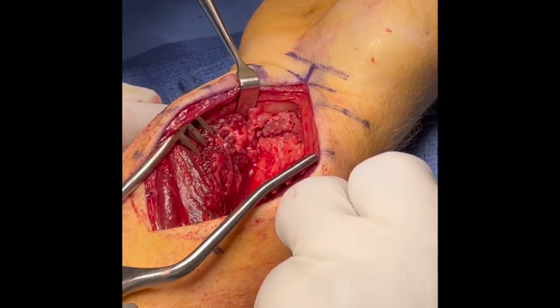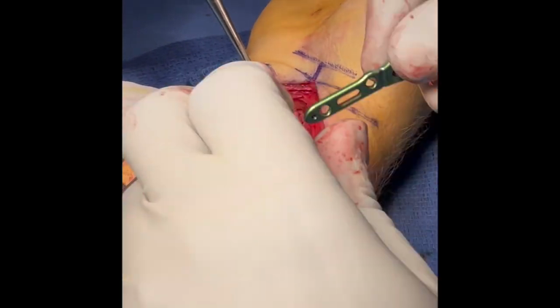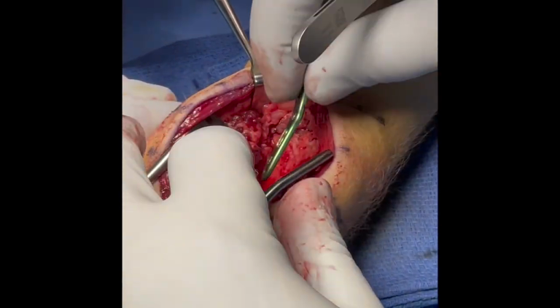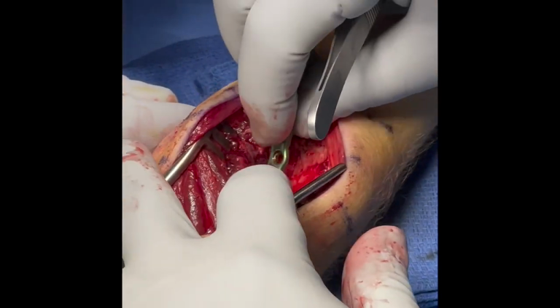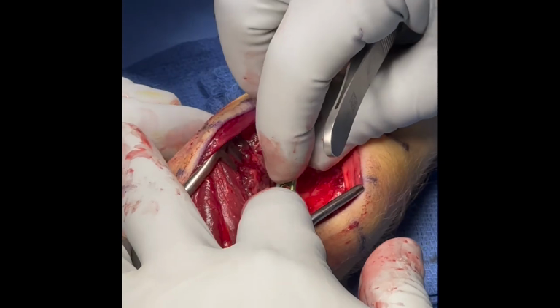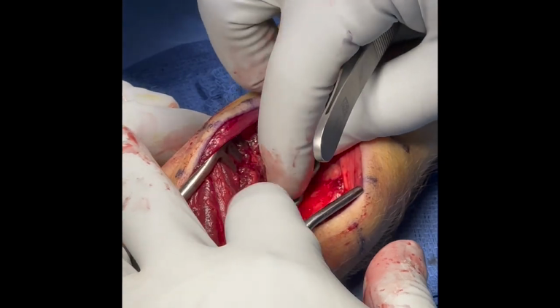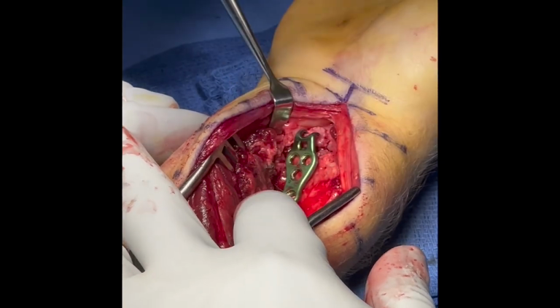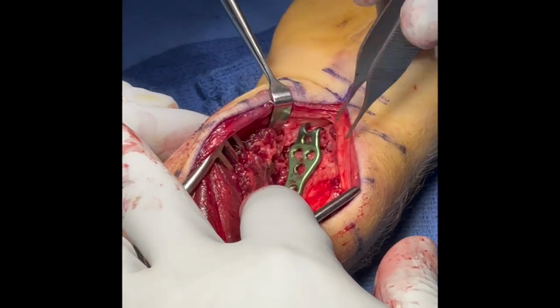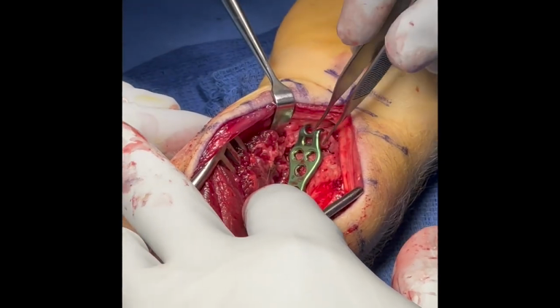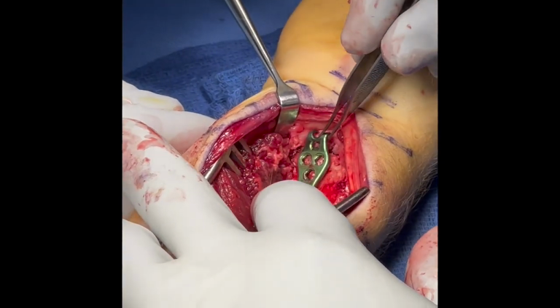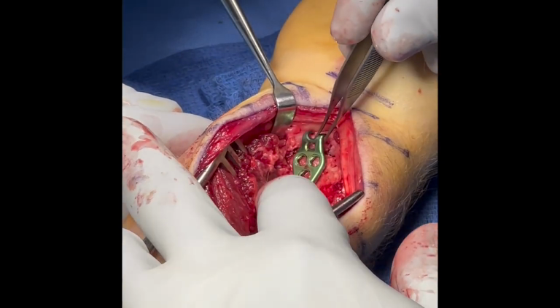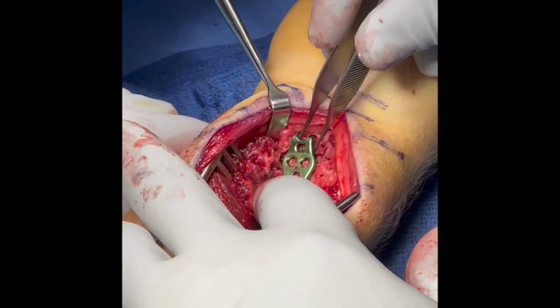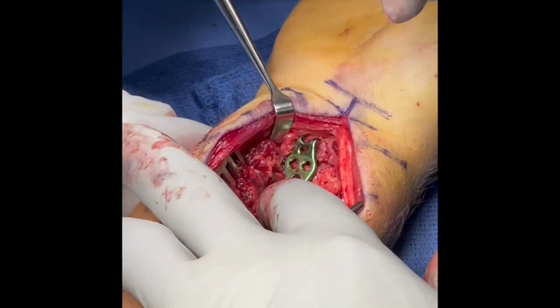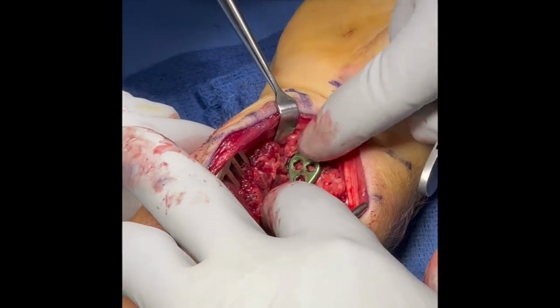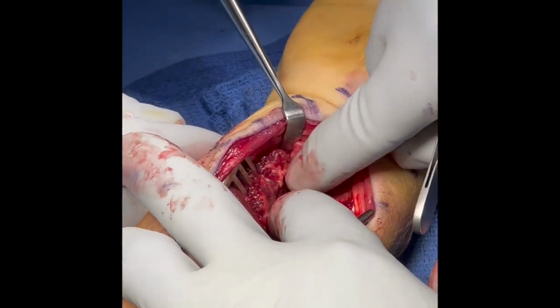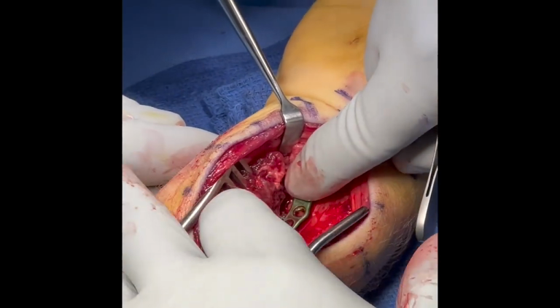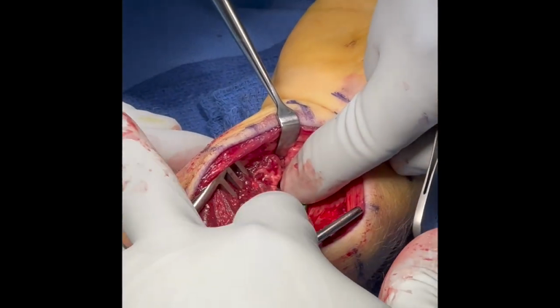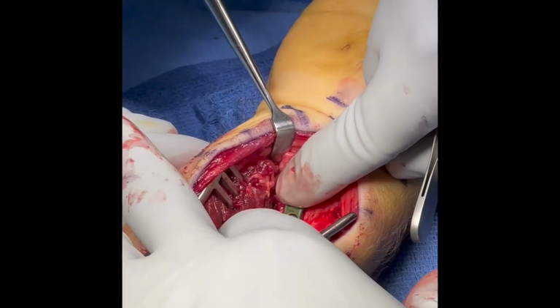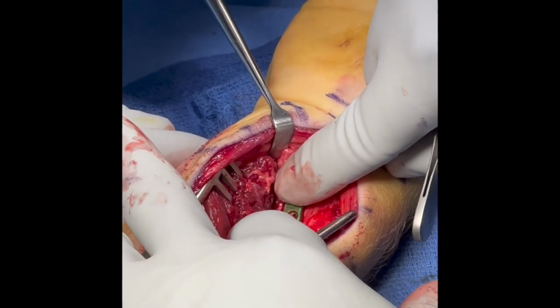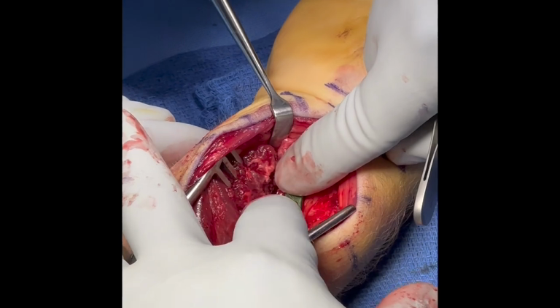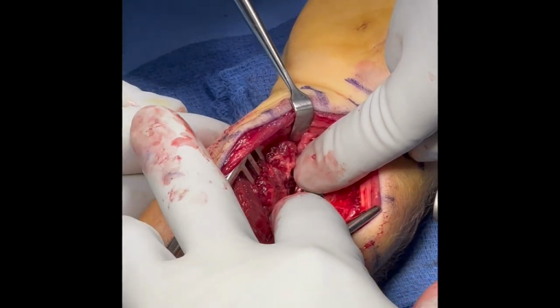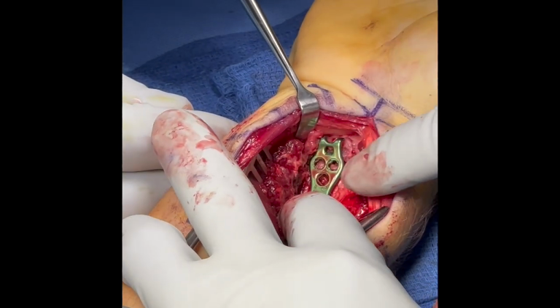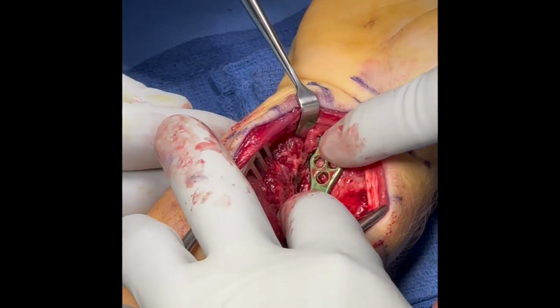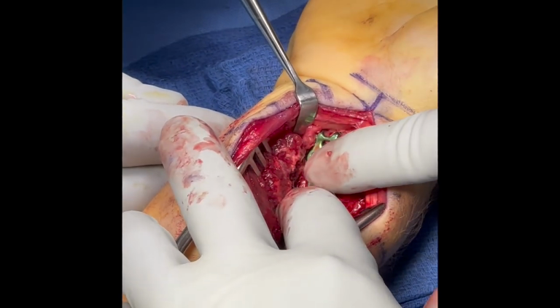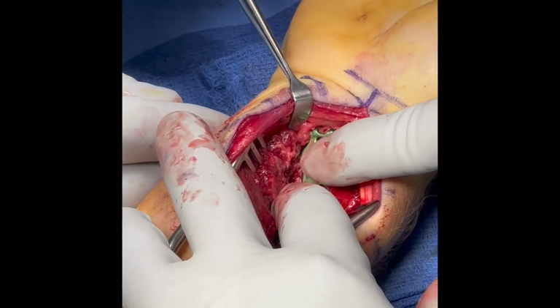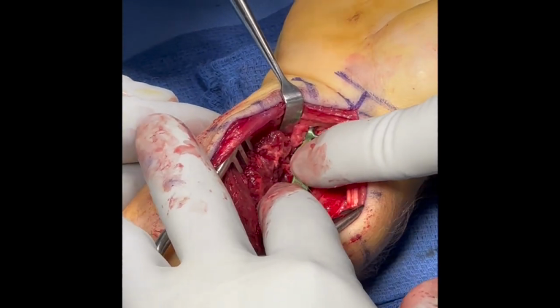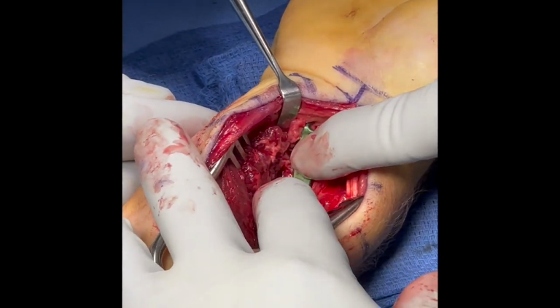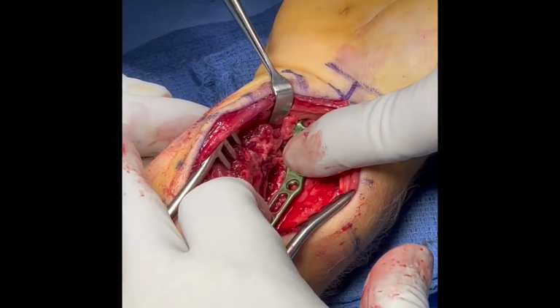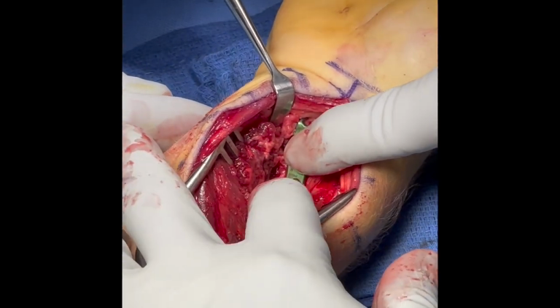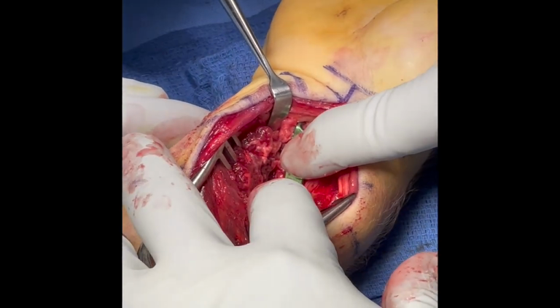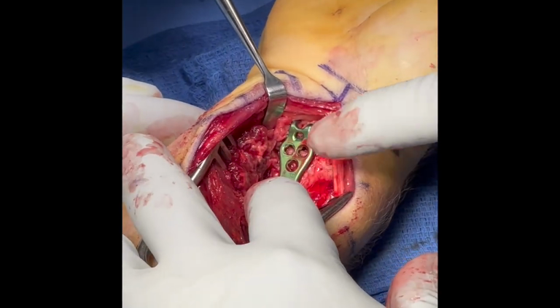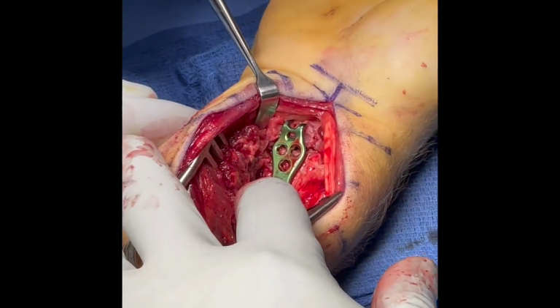The hook plate is placed initially, and the plate is adjusted so the hooks stabilize this very distal lunate fragment.